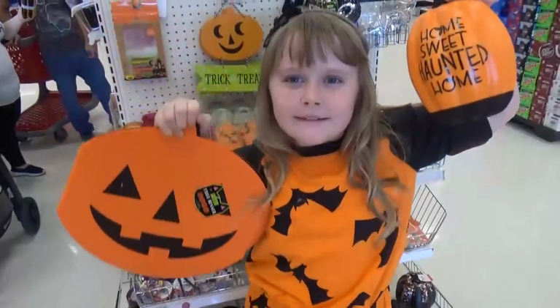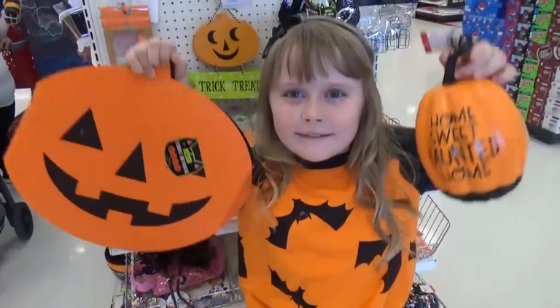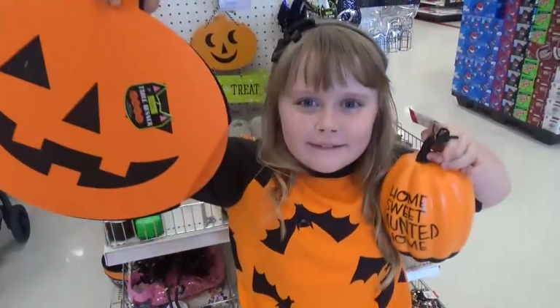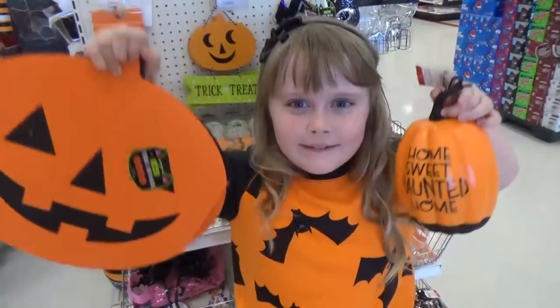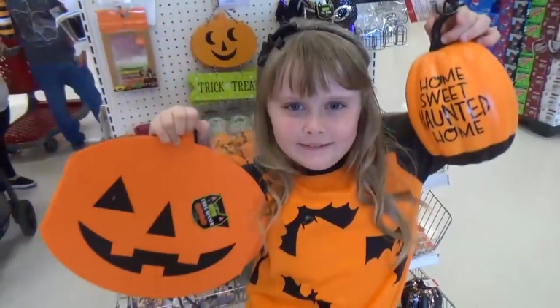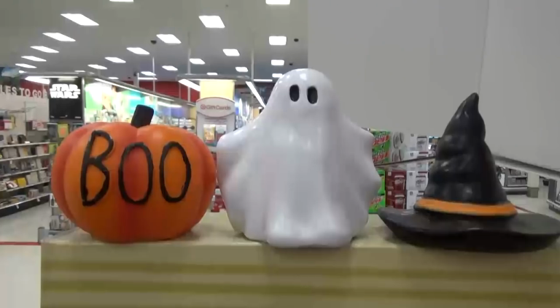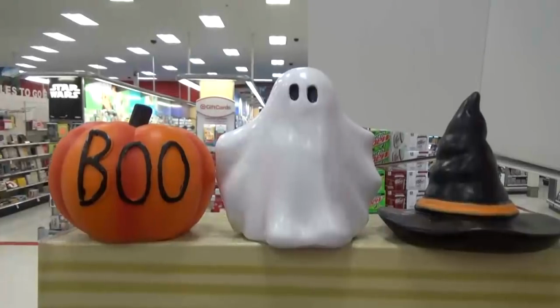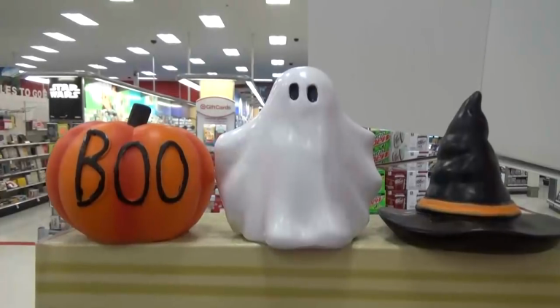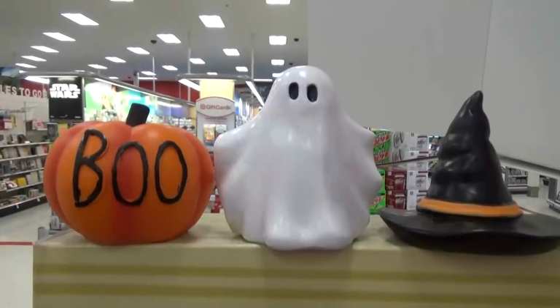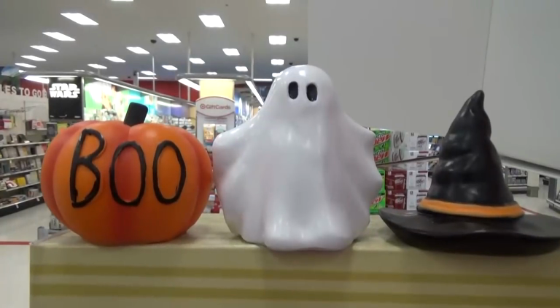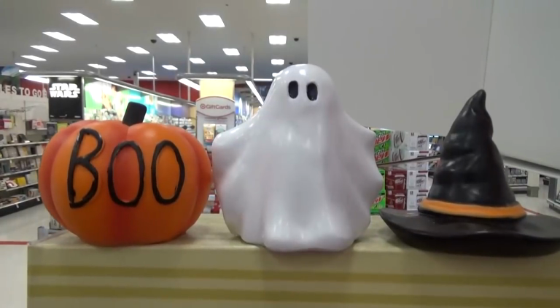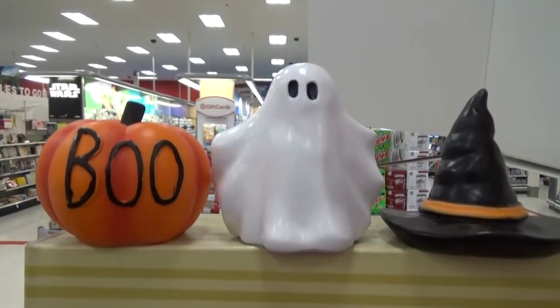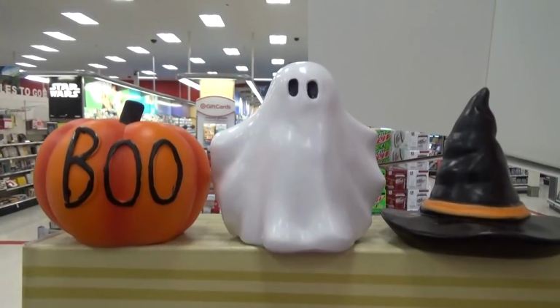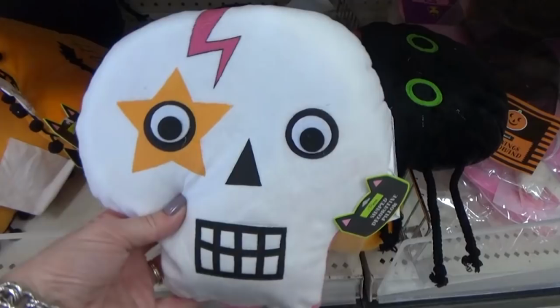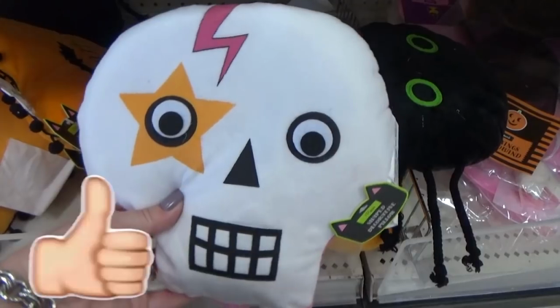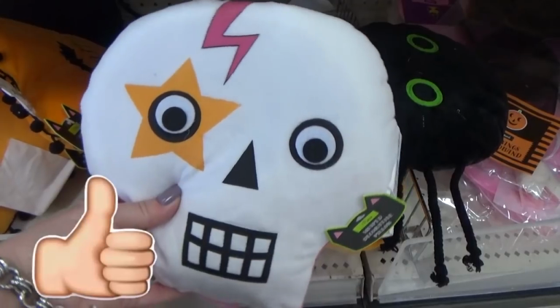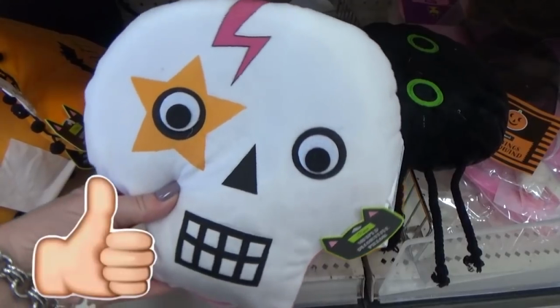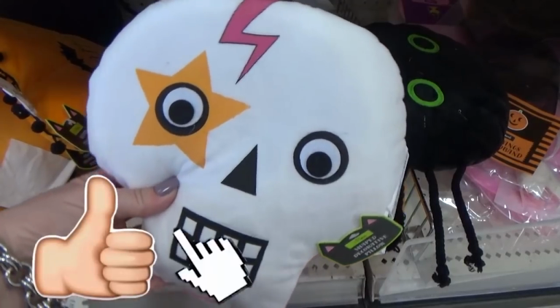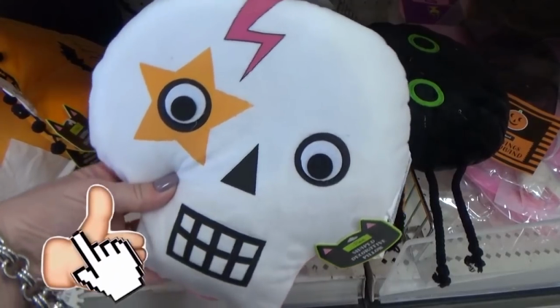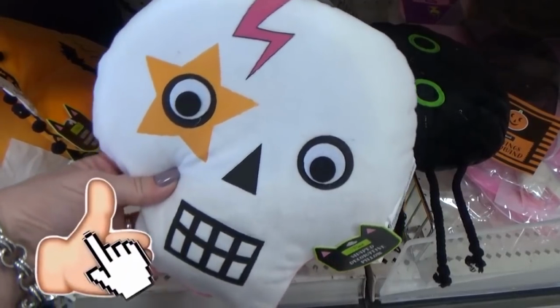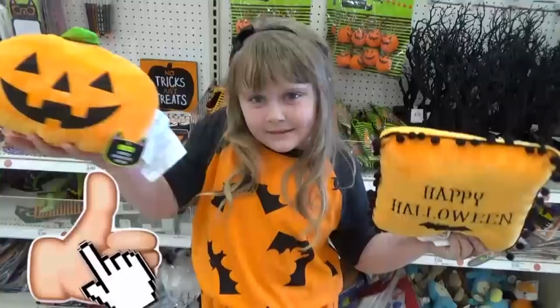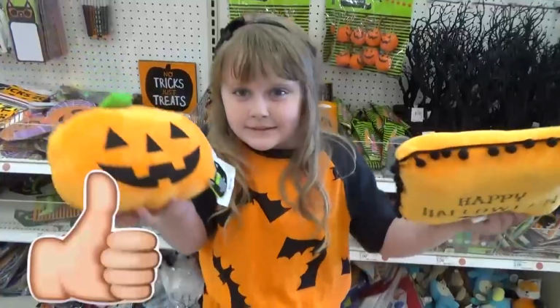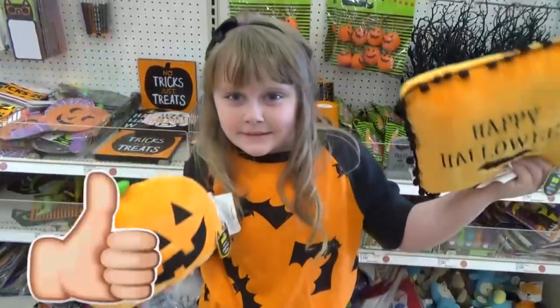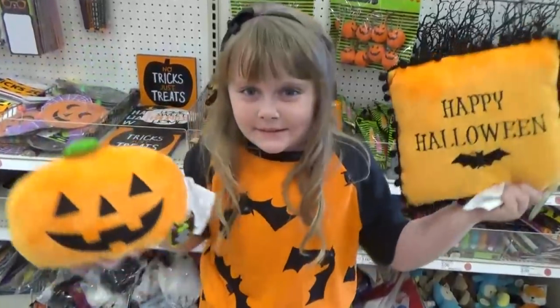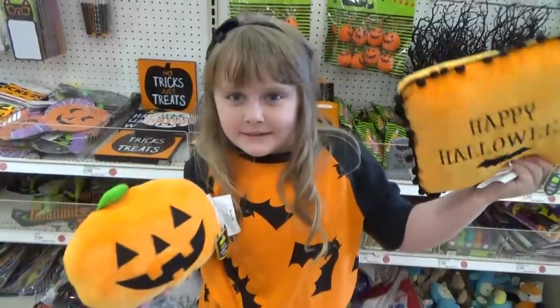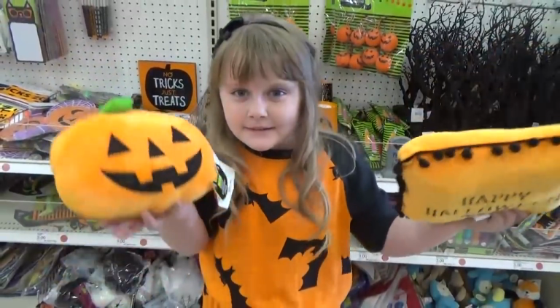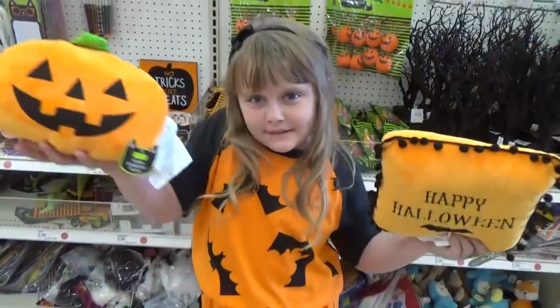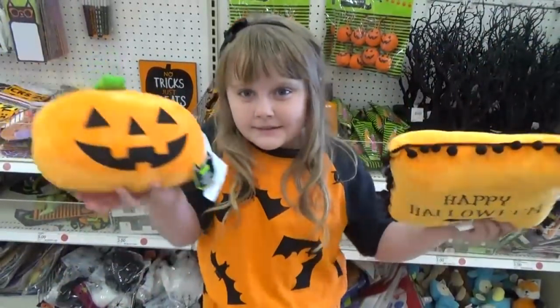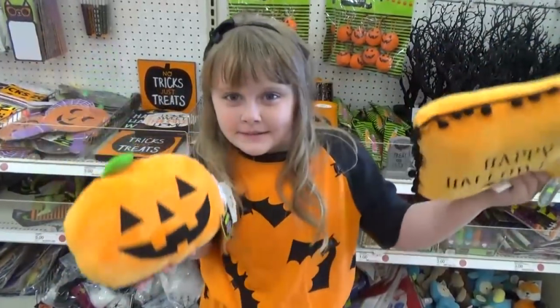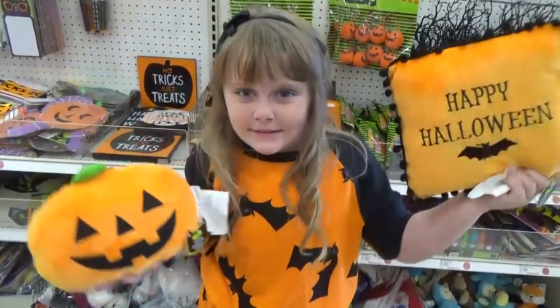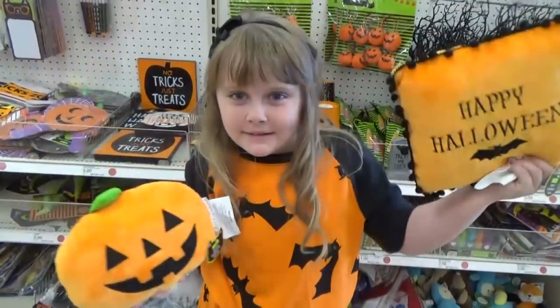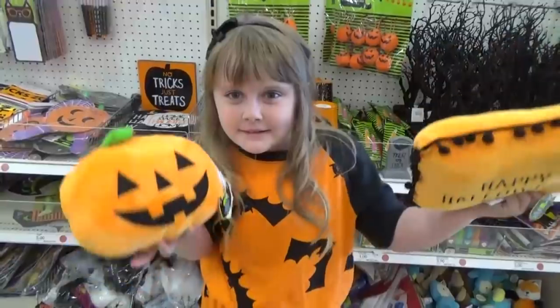Thanks for shopping with us today! Let us know in the comments down below if you're super excited for Halloween too. Thanks for watching, and we'll see you next time.